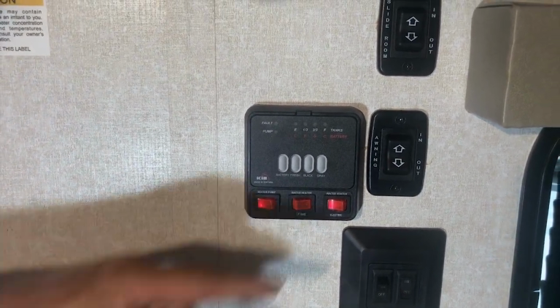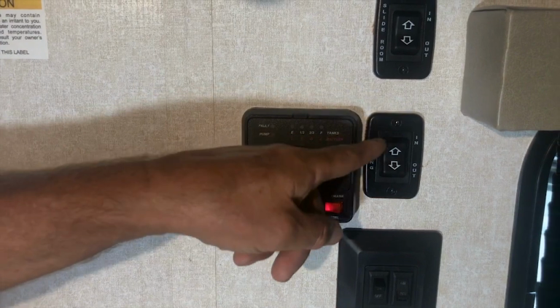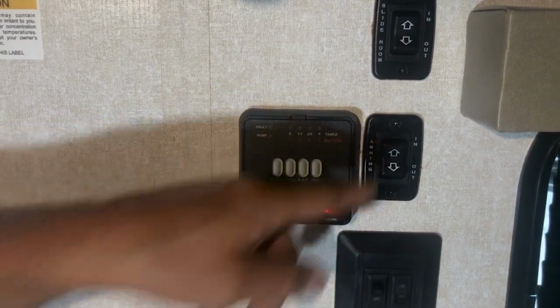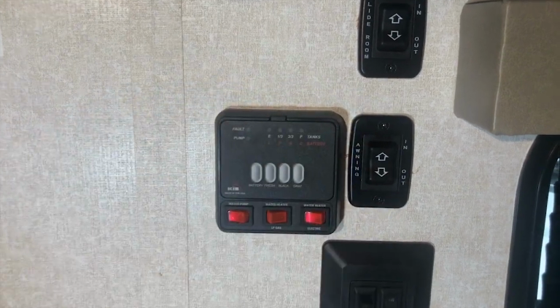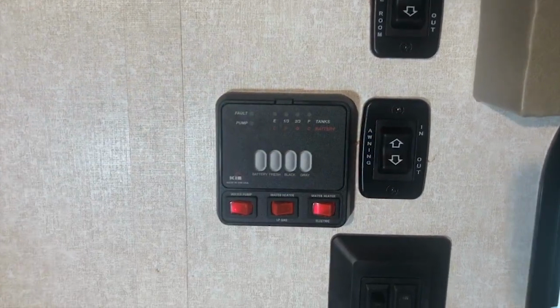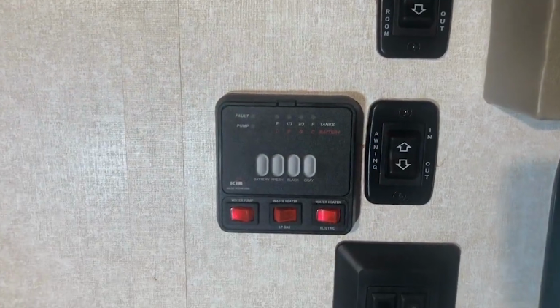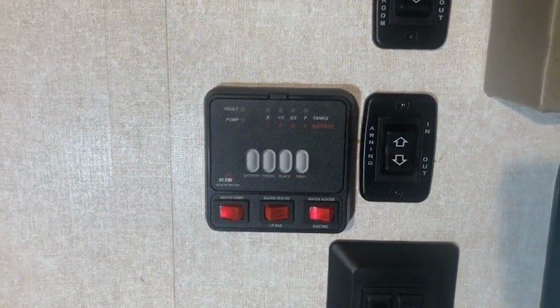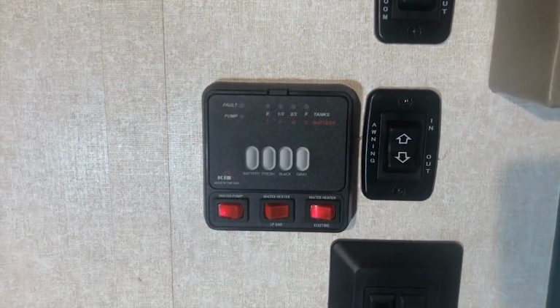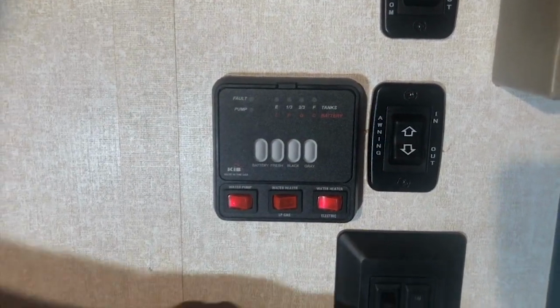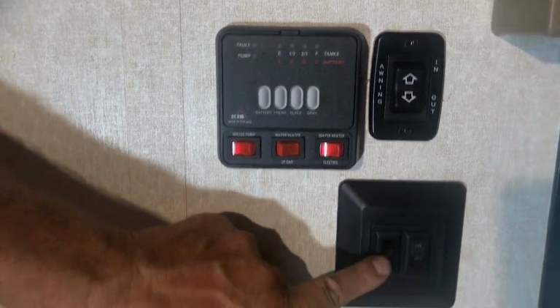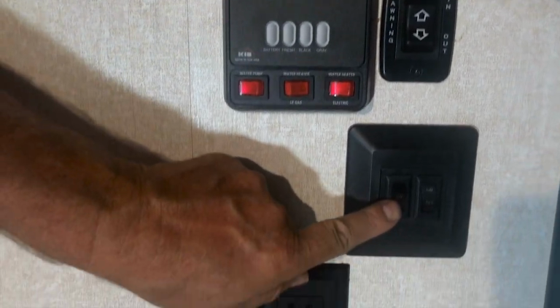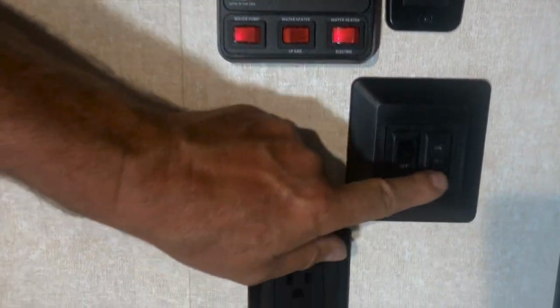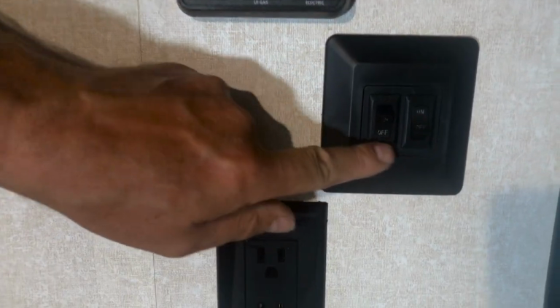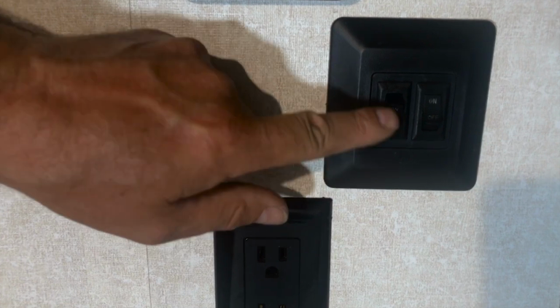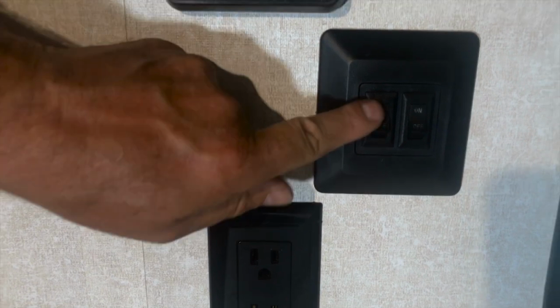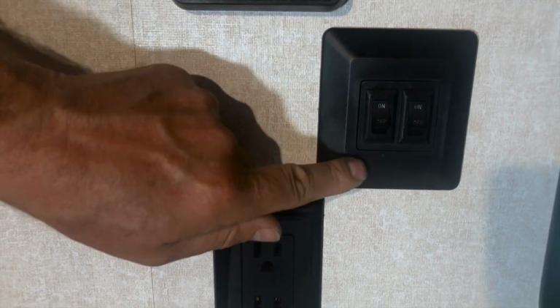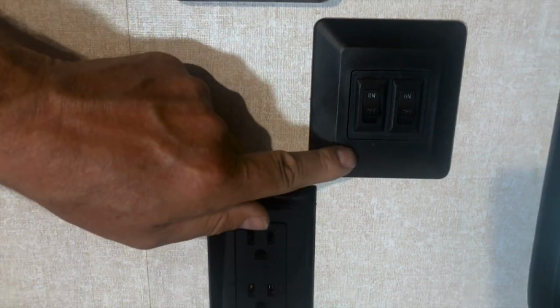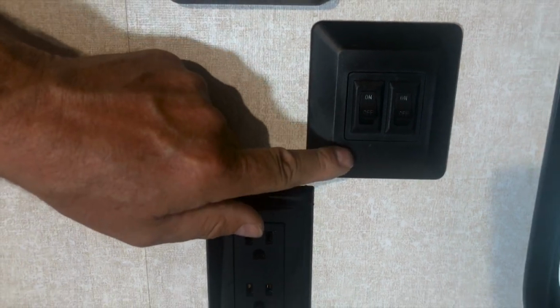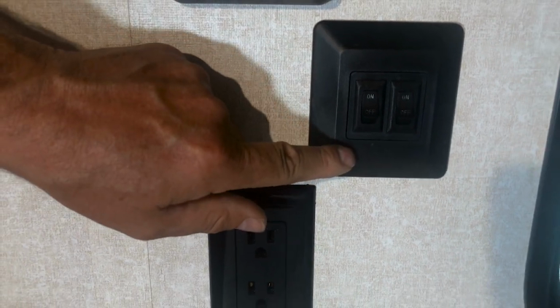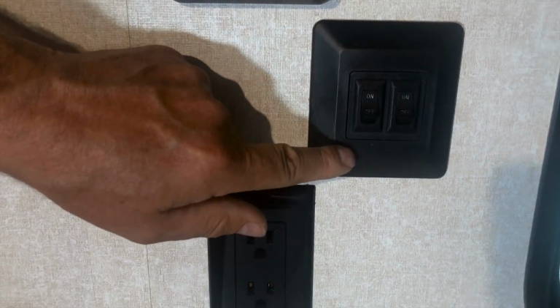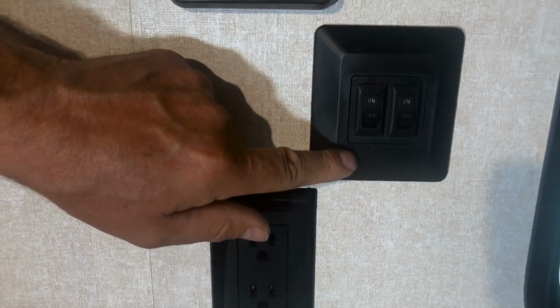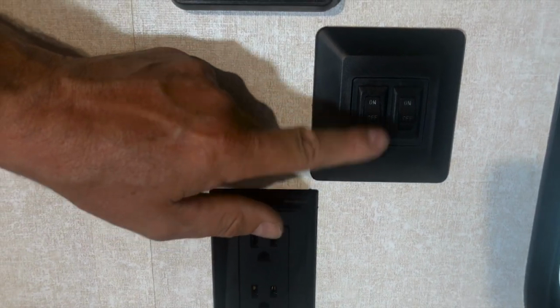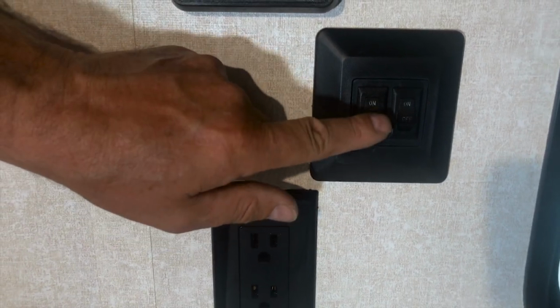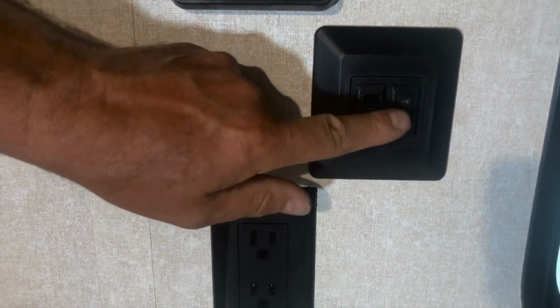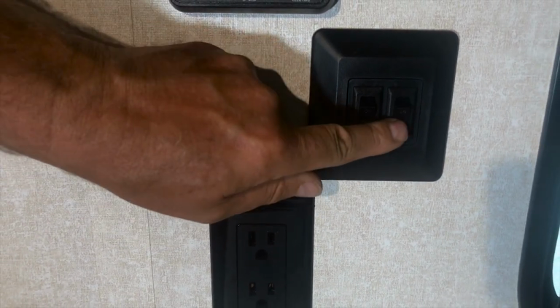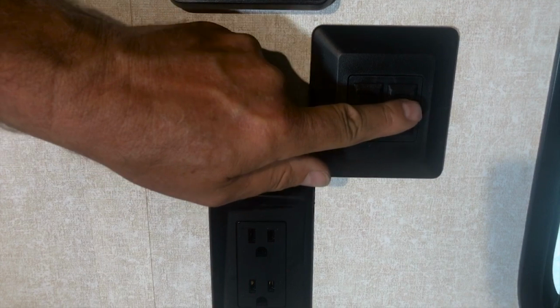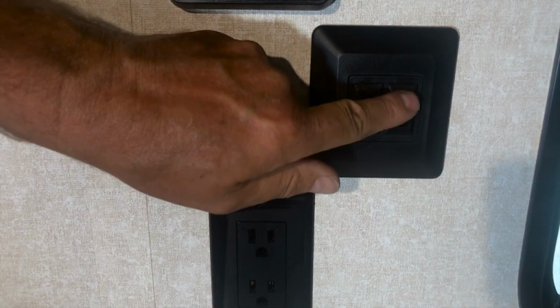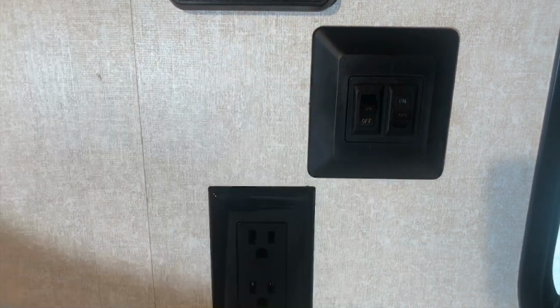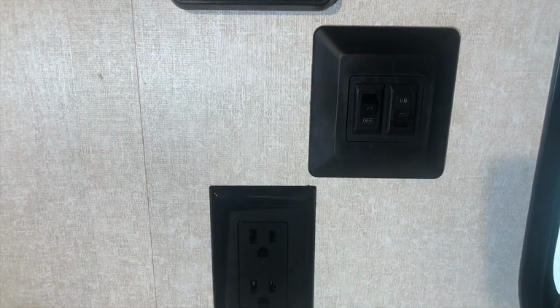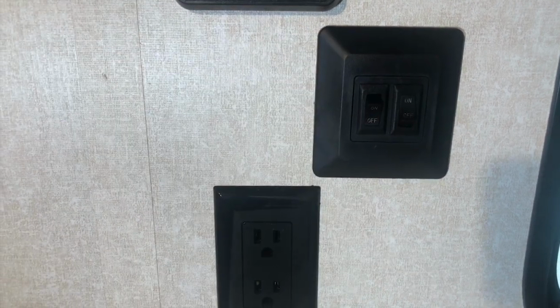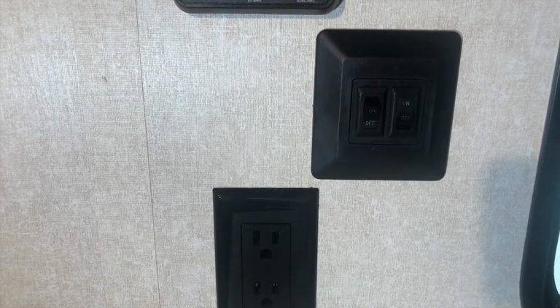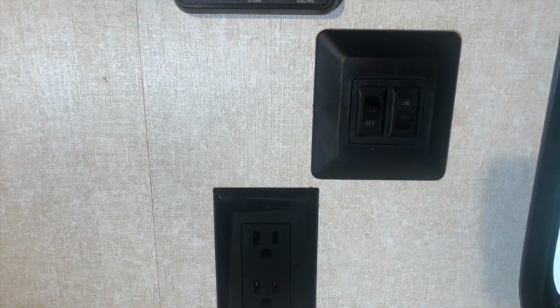So bring the awning in if you're not going to be around. On these light controls, this one is for the LED light strip in the awning itself, and this one is for the interior lights for when you first come in.